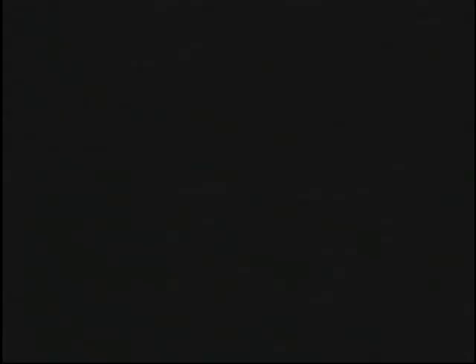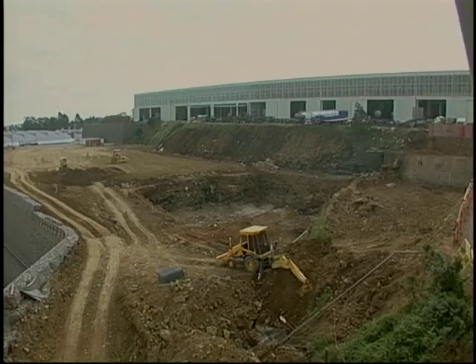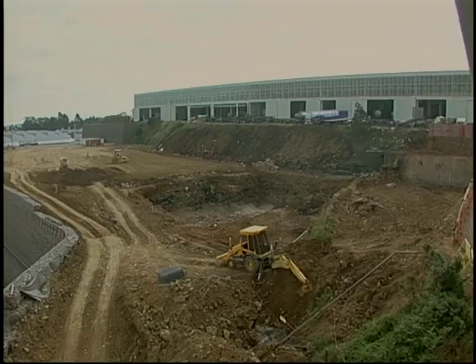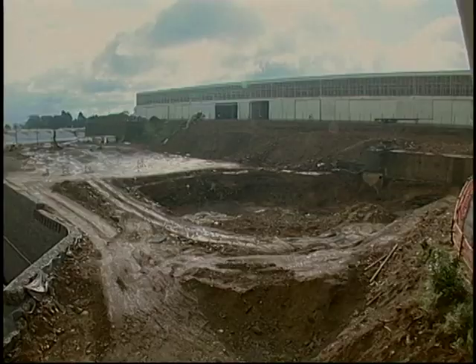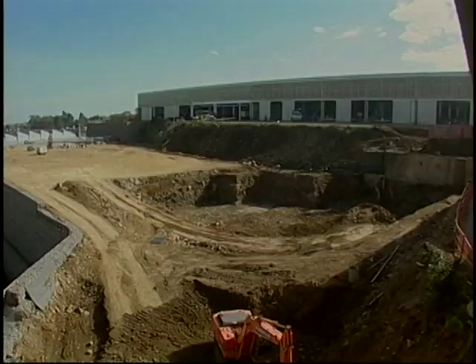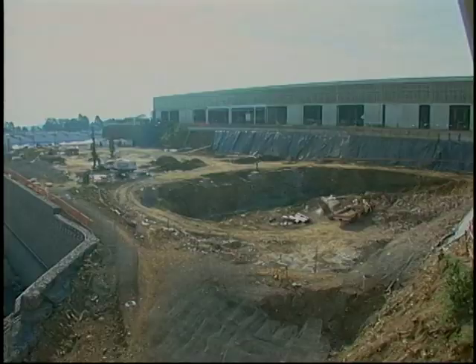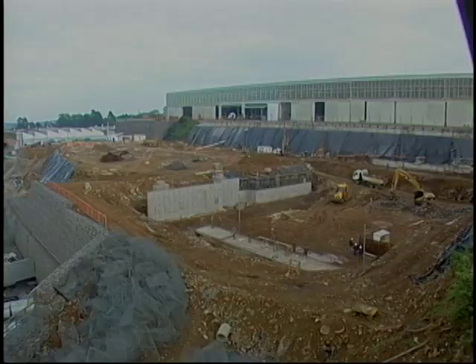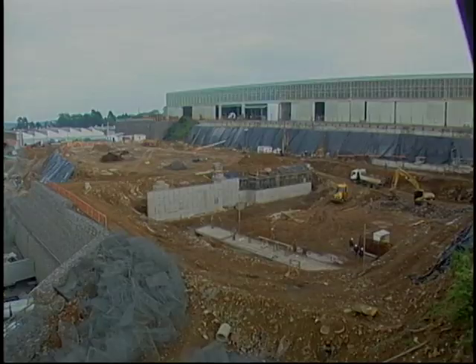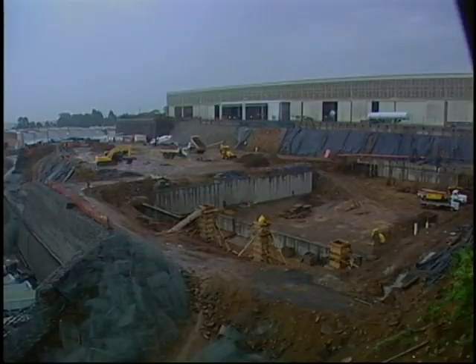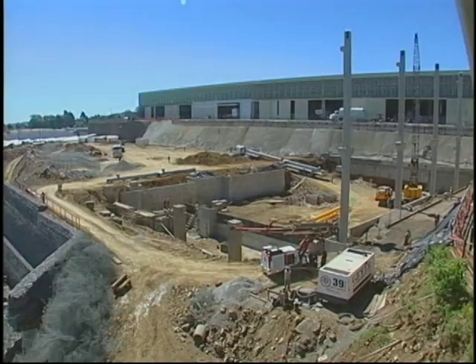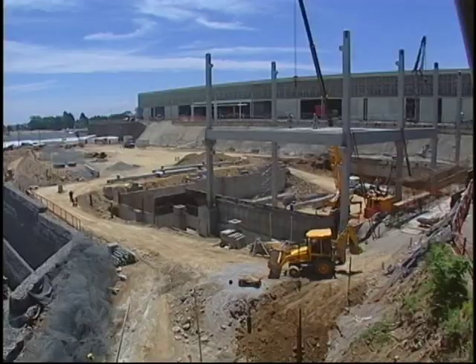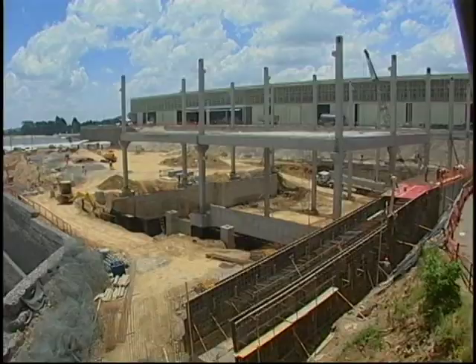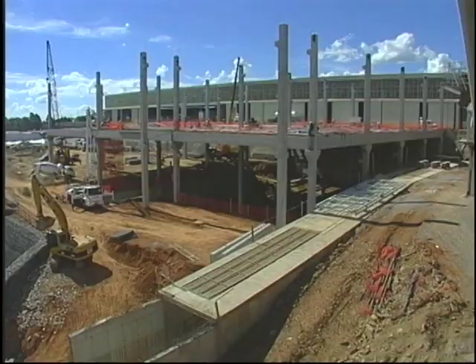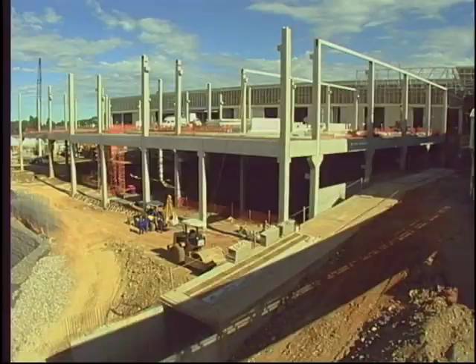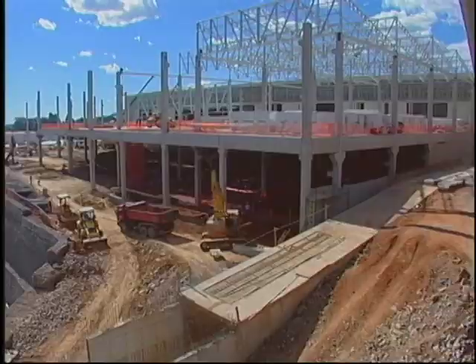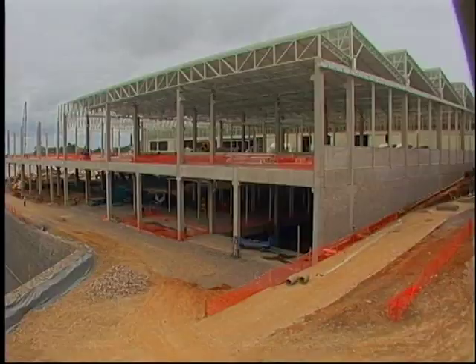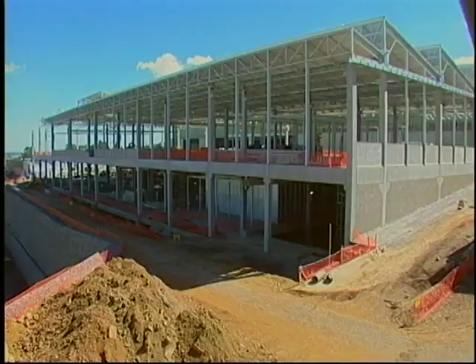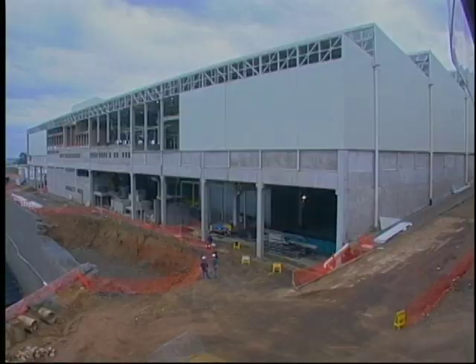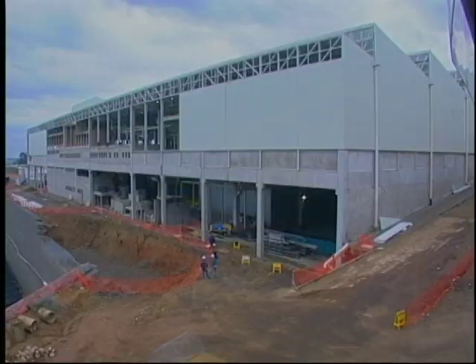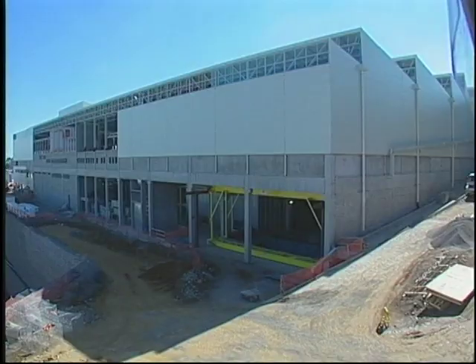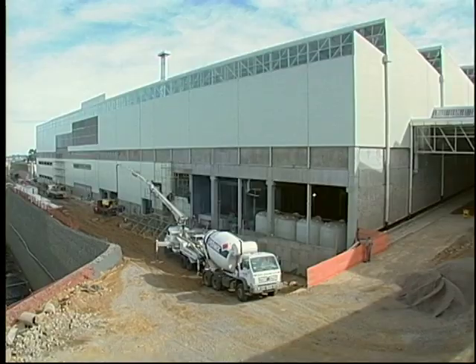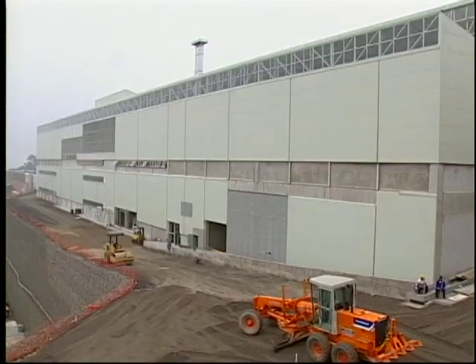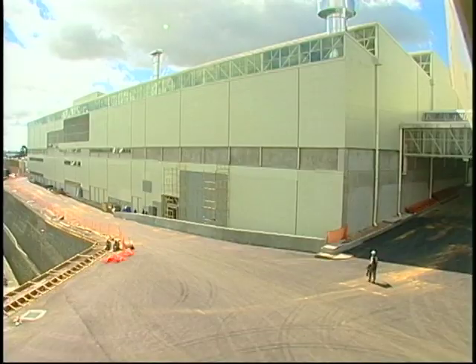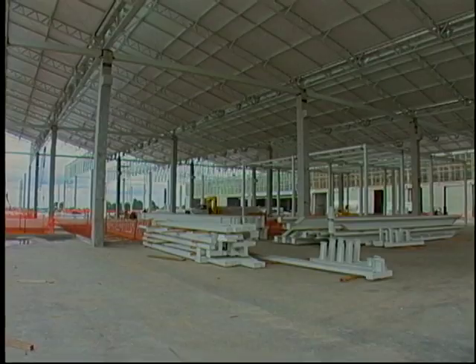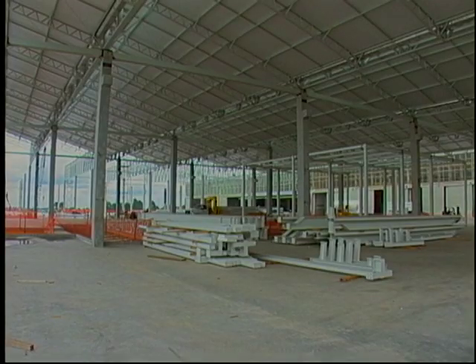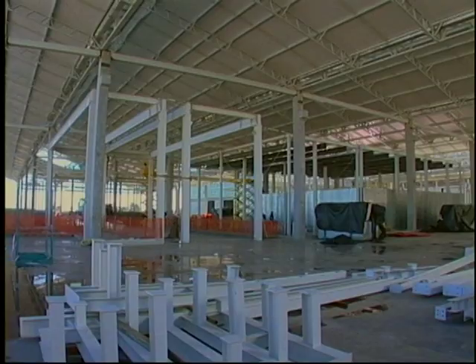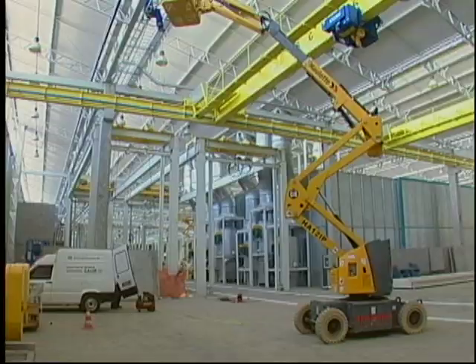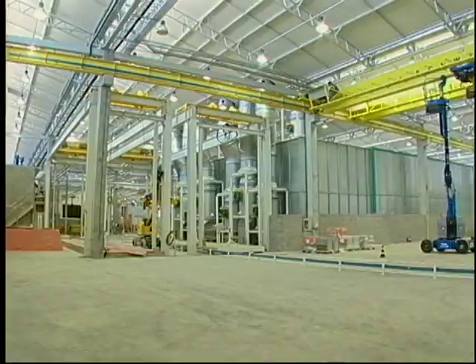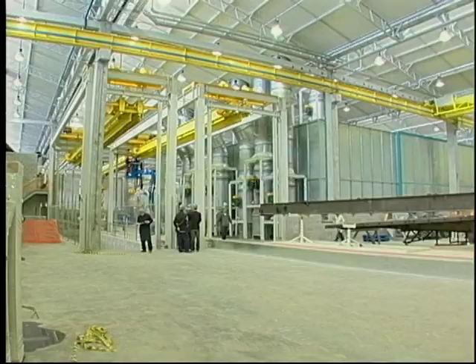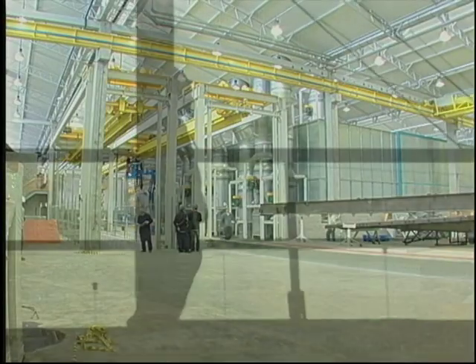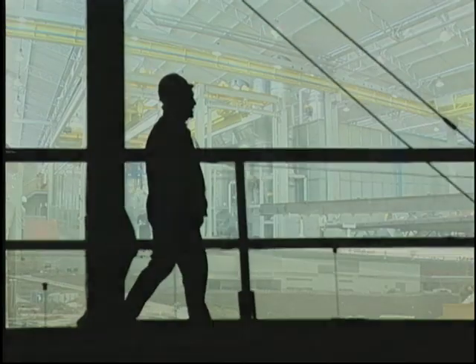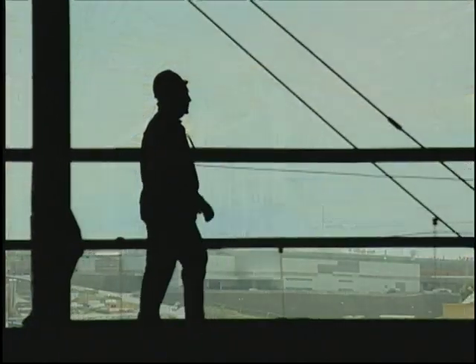The challenge built in Caxias do Sul at Randon Implementos' facilities: one of the most modern complexes in the segment for pre-treatment, electro-deposition paint coating, e-coat, and powder topcoat.